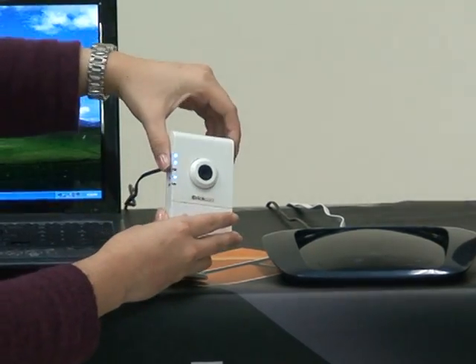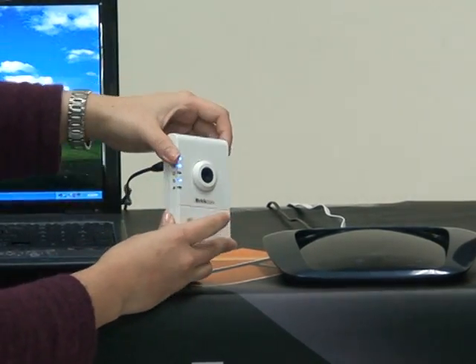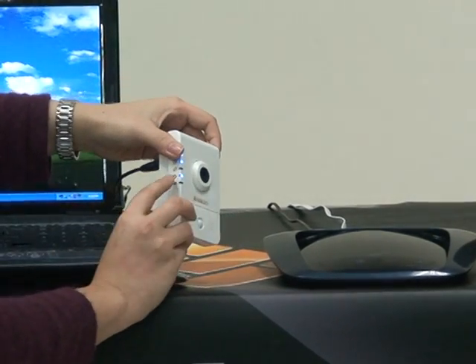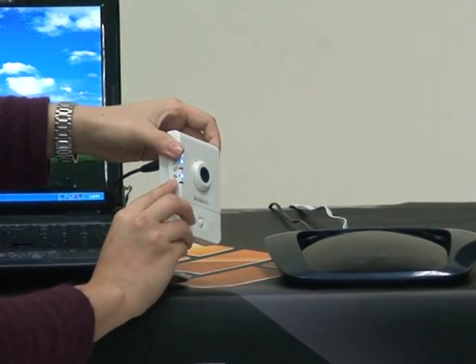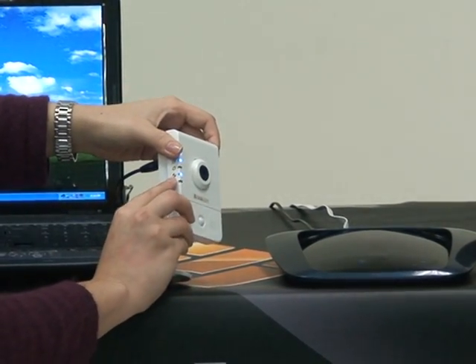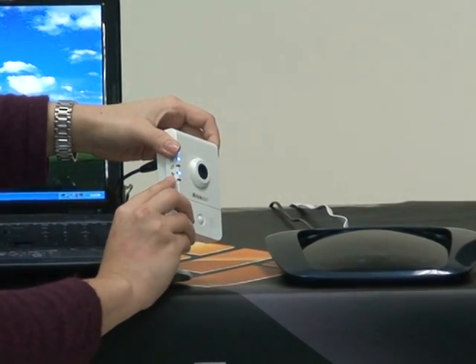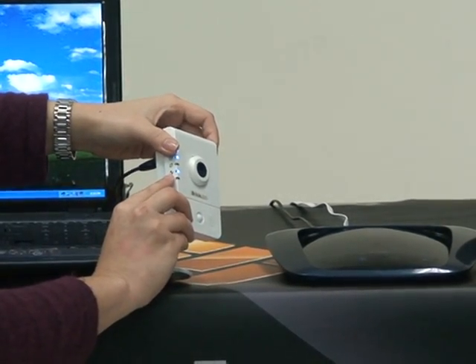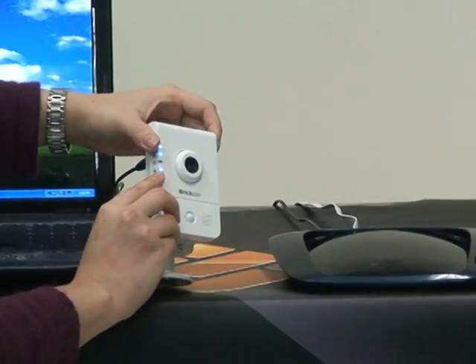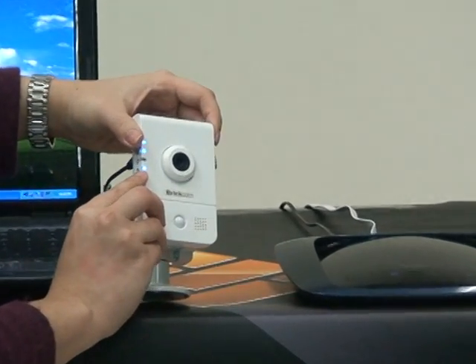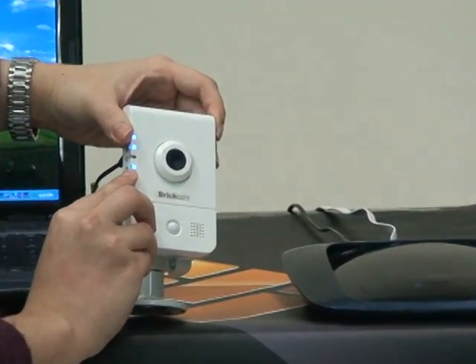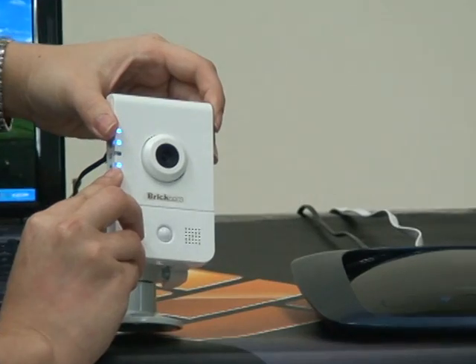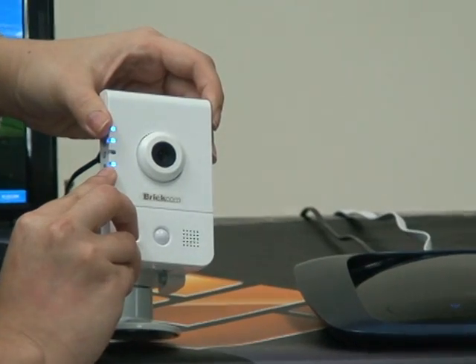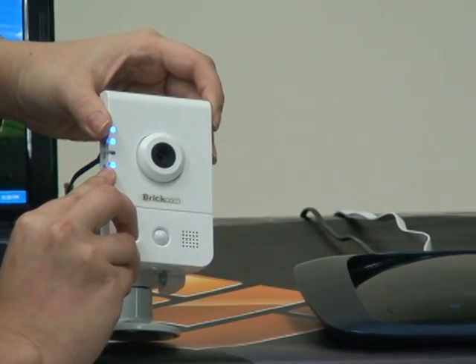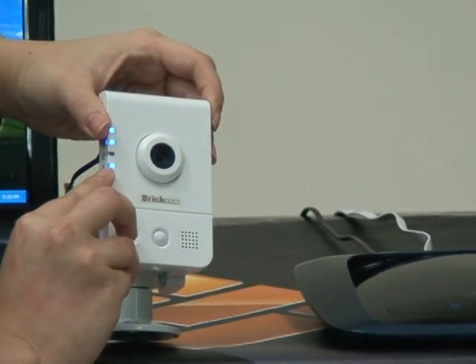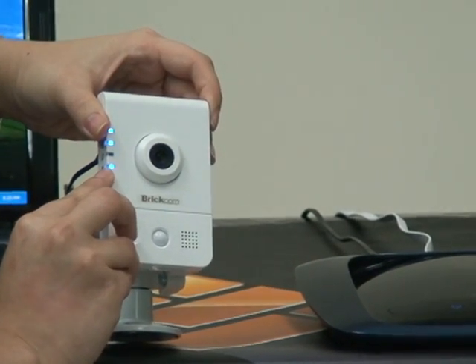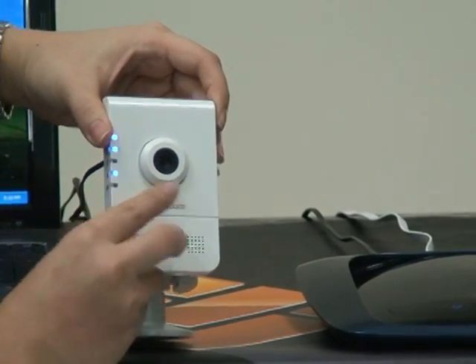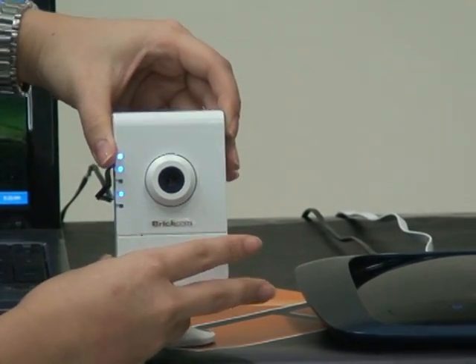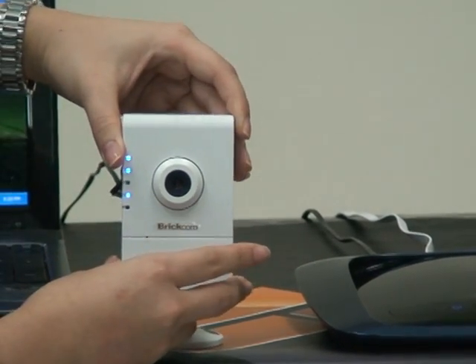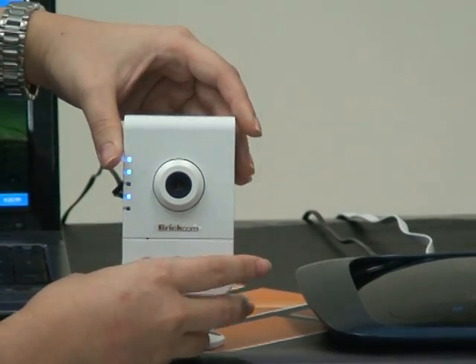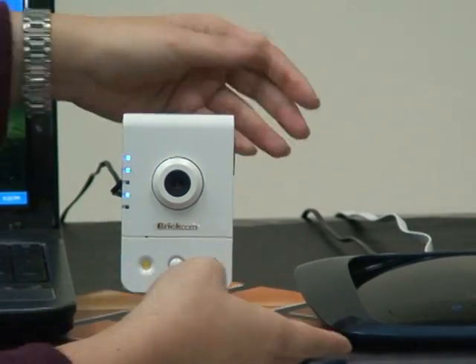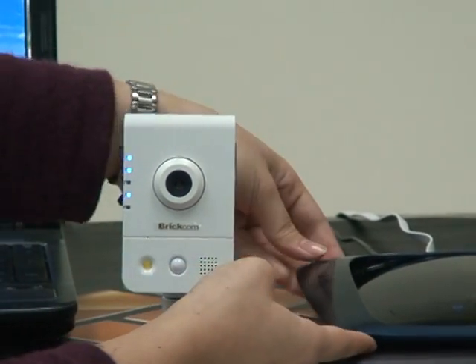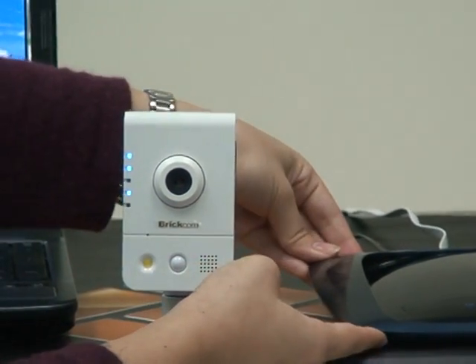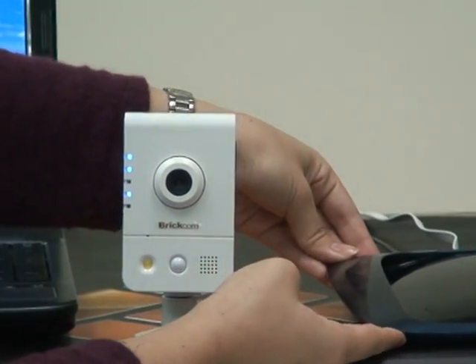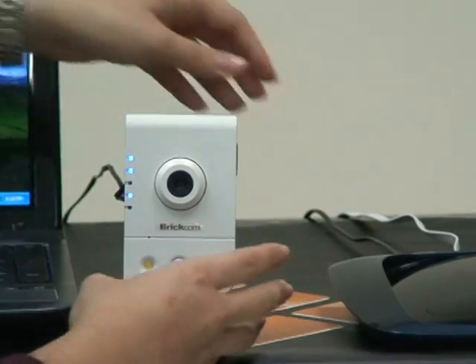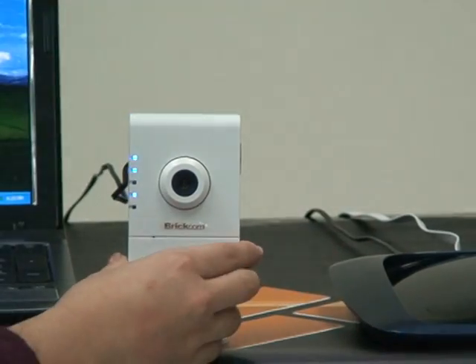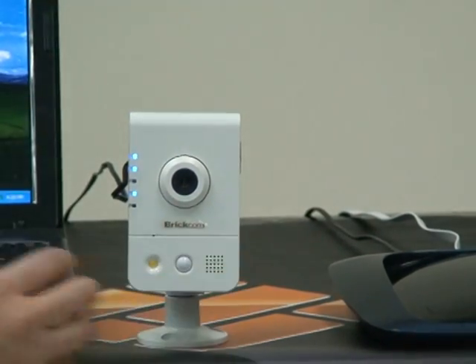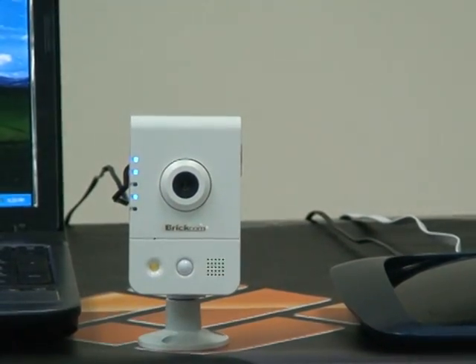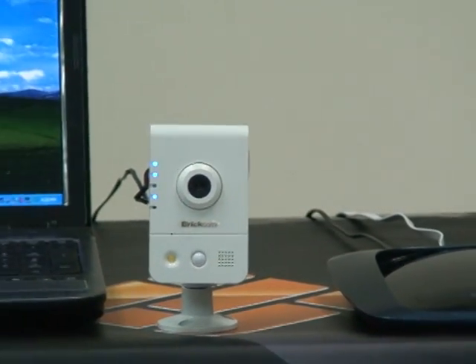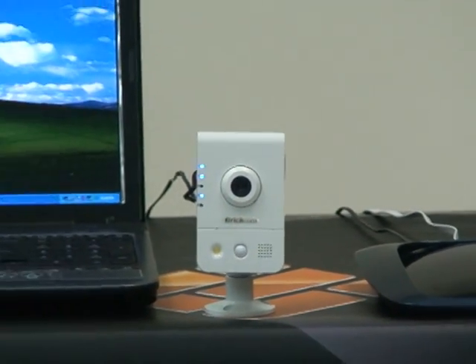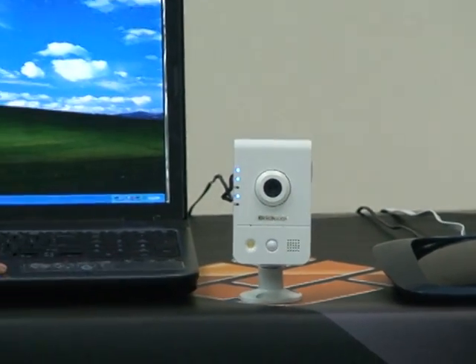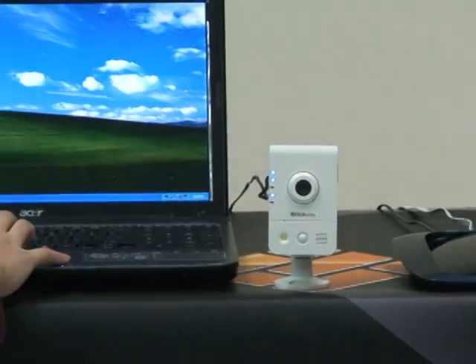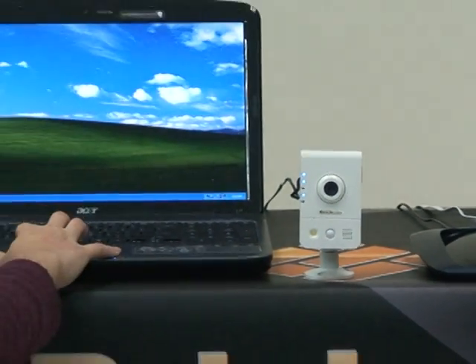Here, you can see the WPS LED. When it turns blue, it means the camera is already connected to the access point. And then you can have live view.